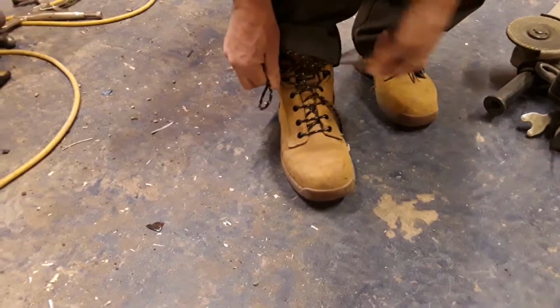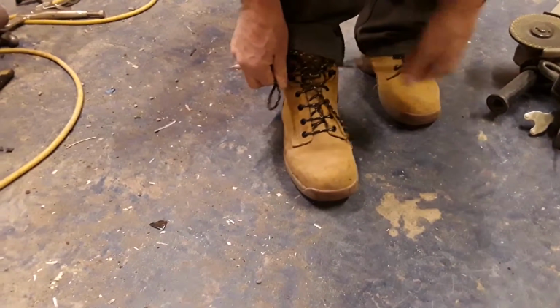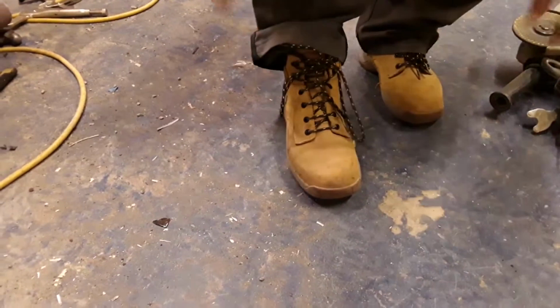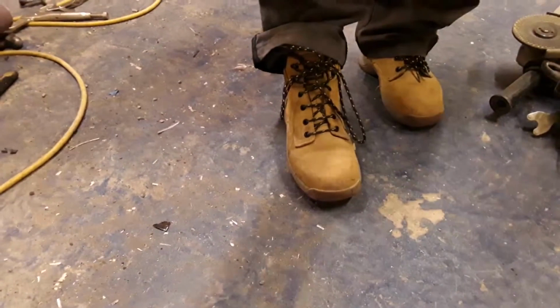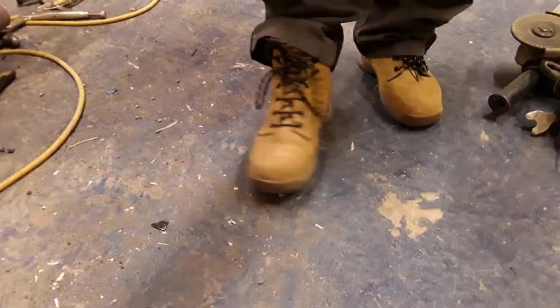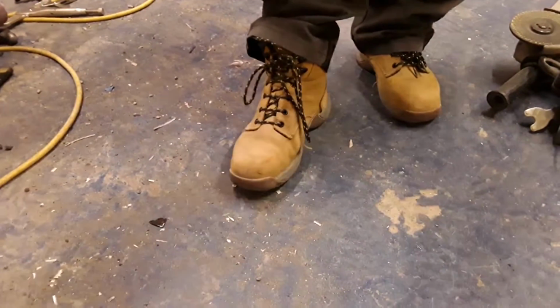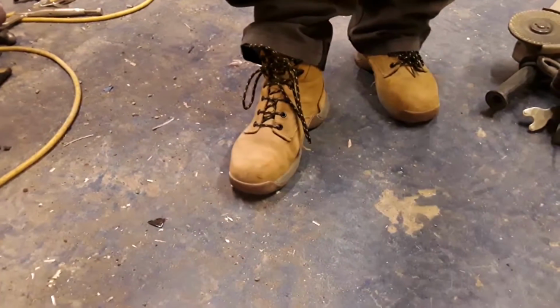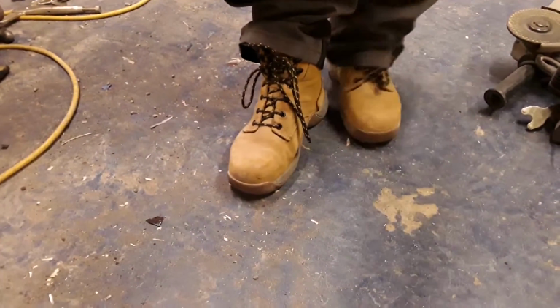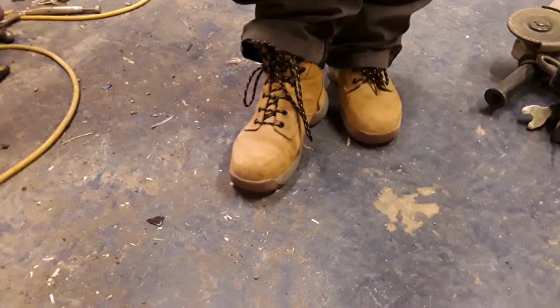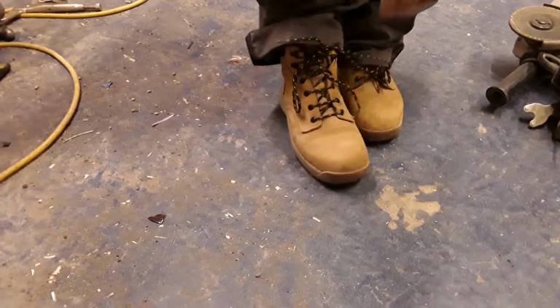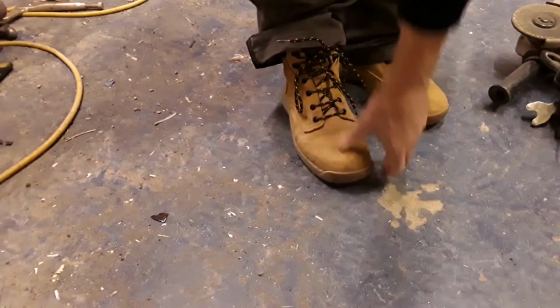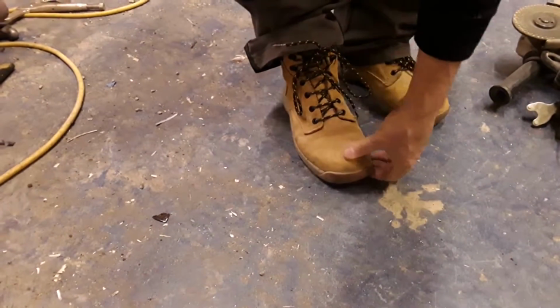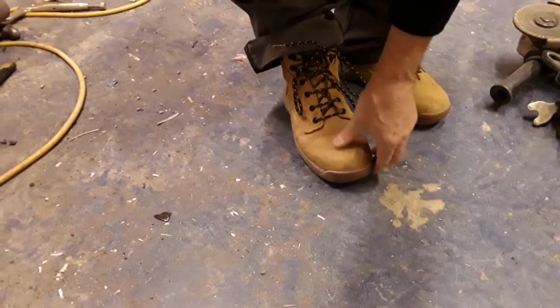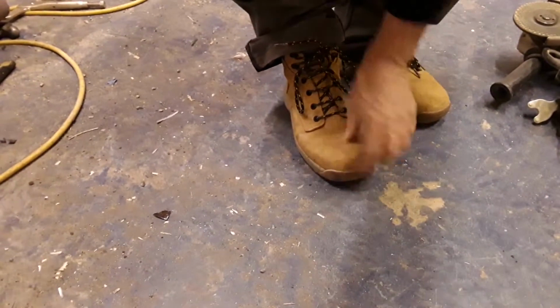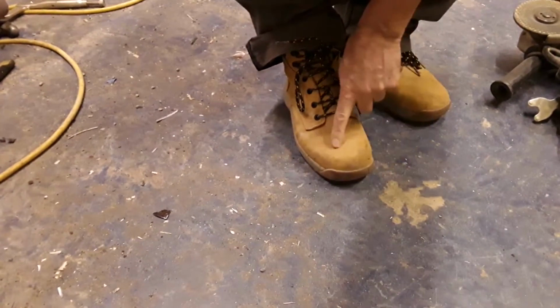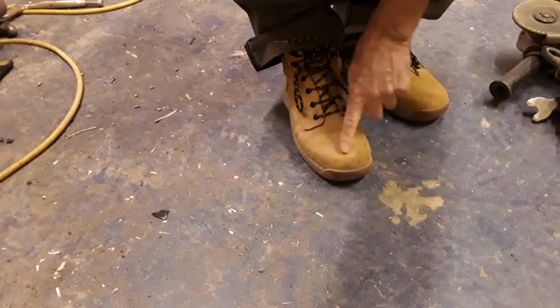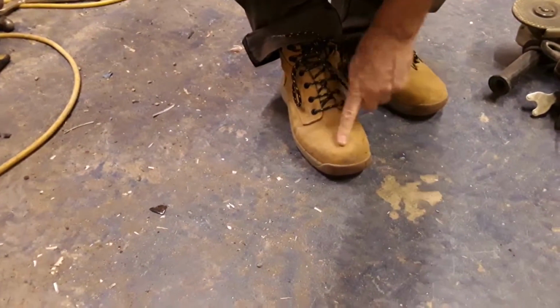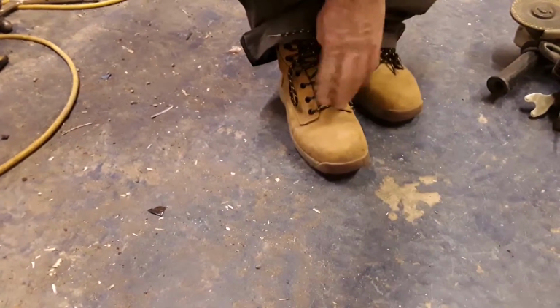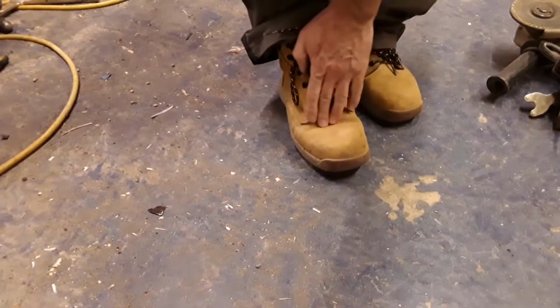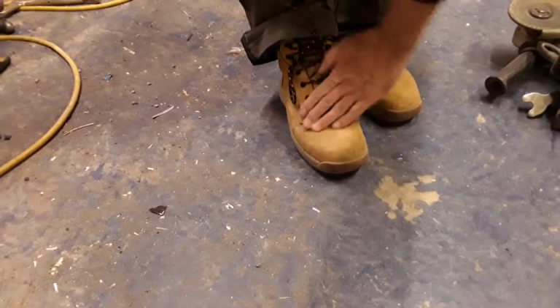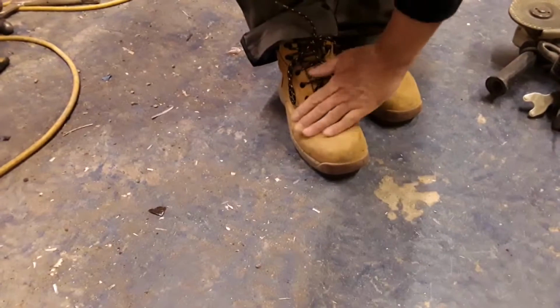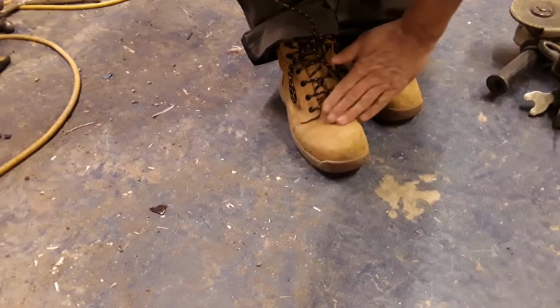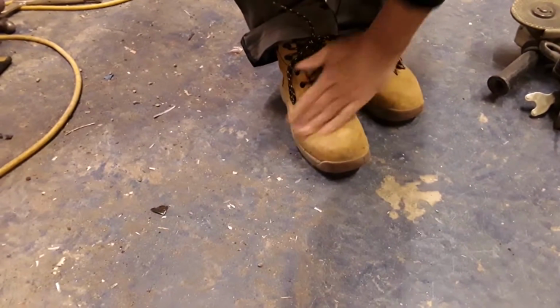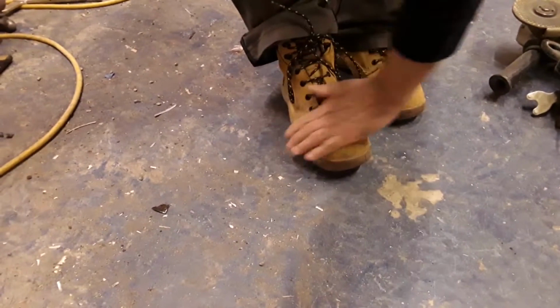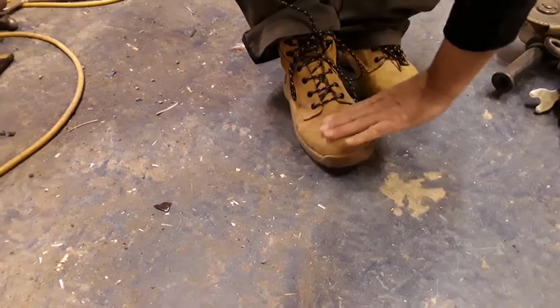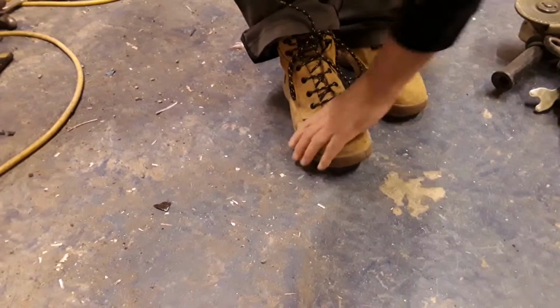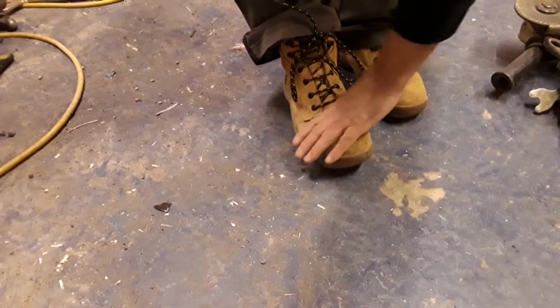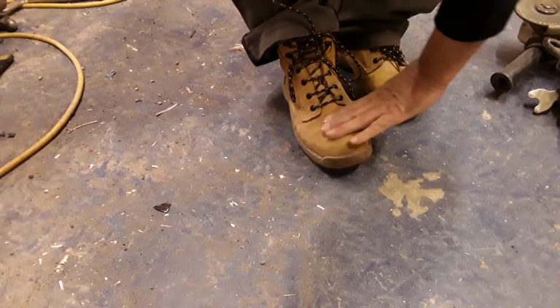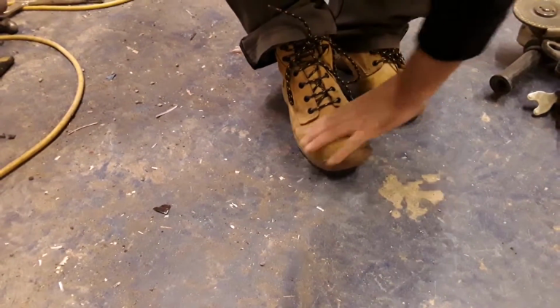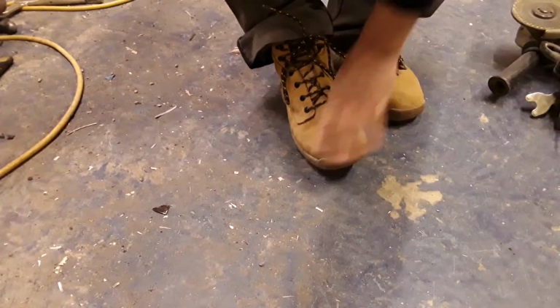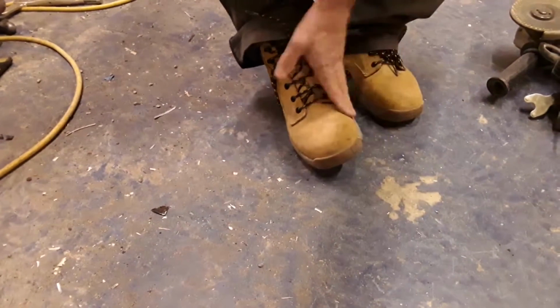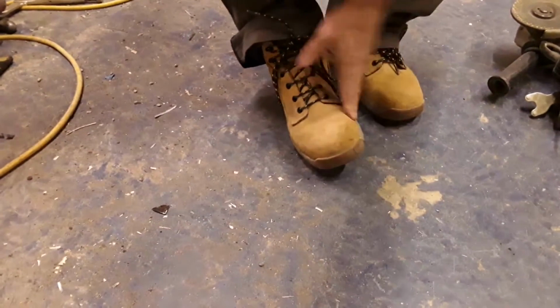A good feature about this particular boot is the steel toe cap. The upper is a suede leather, which is lovely and soft, but it is genuine leather.